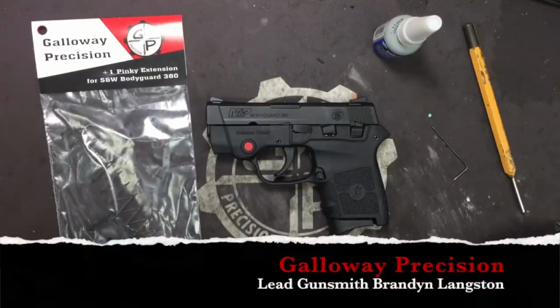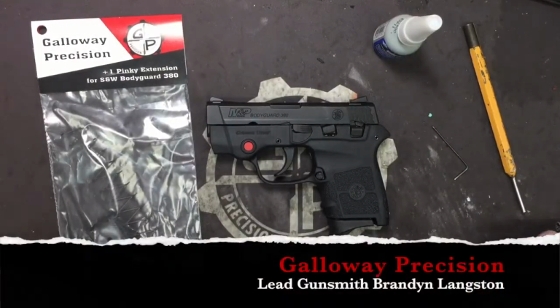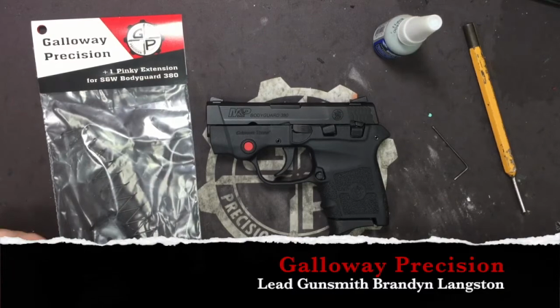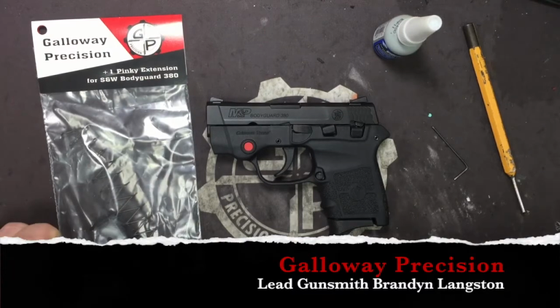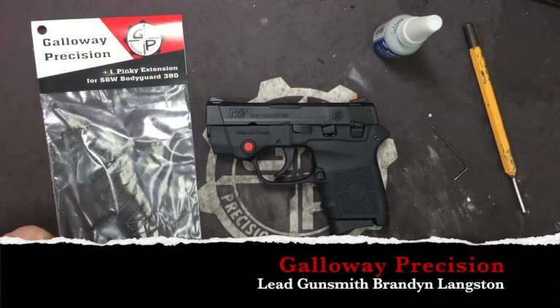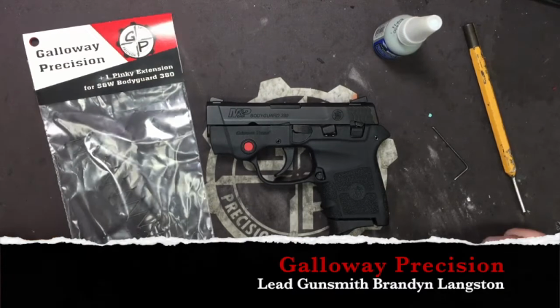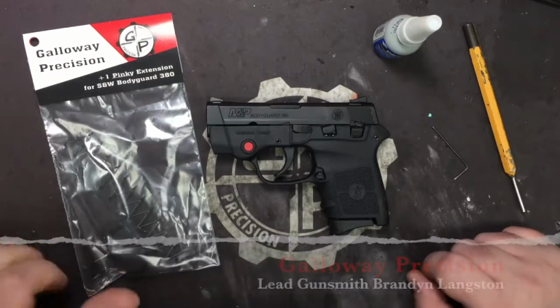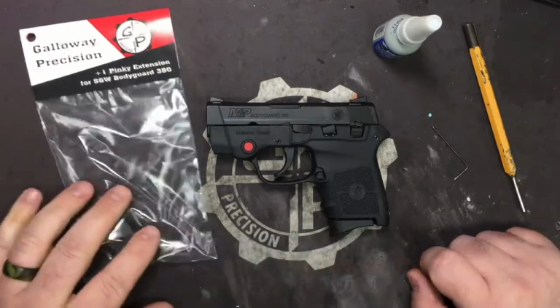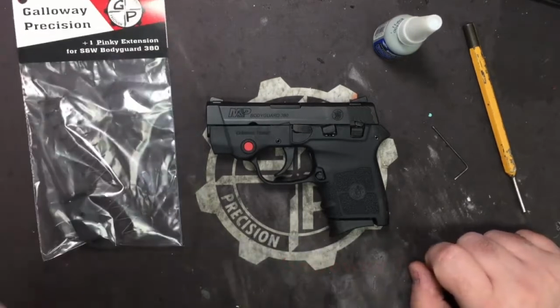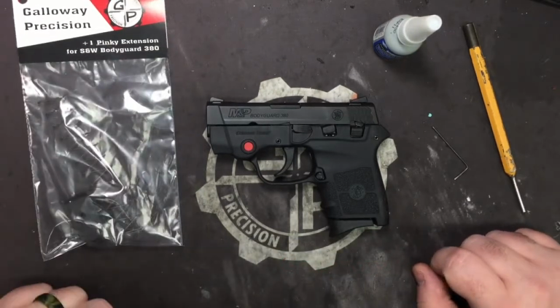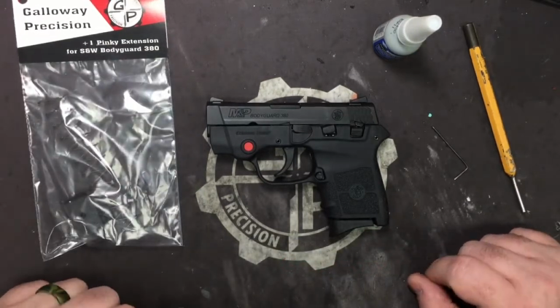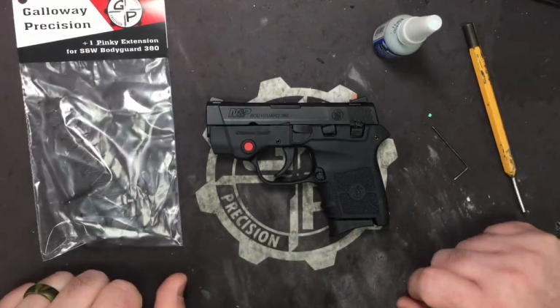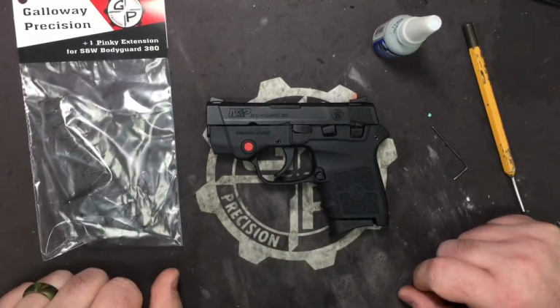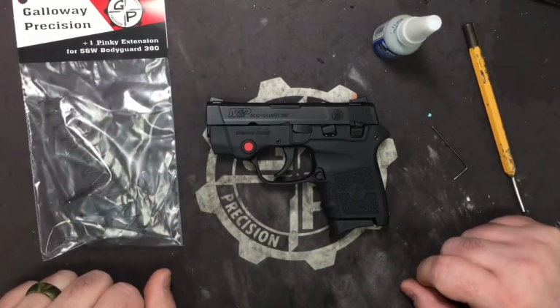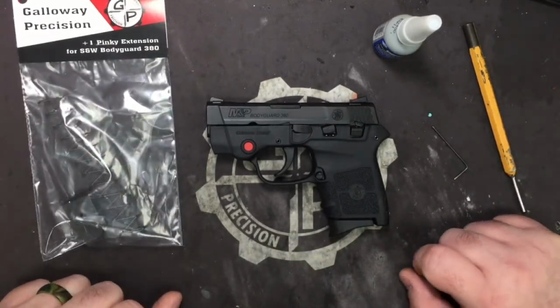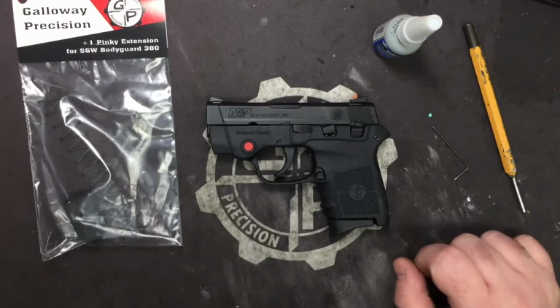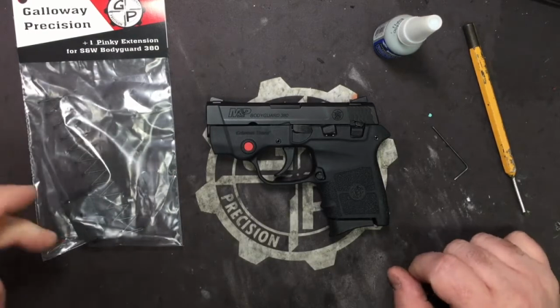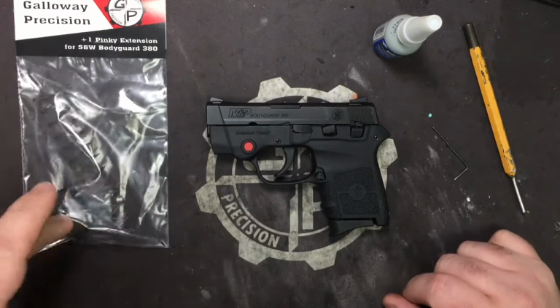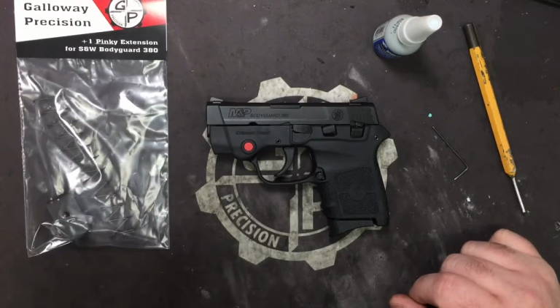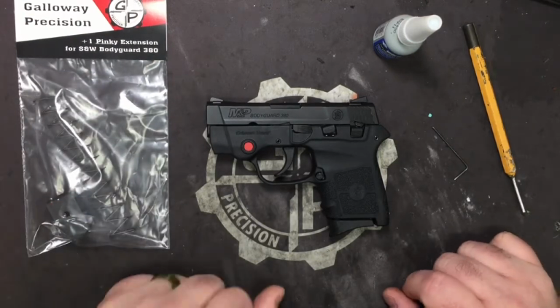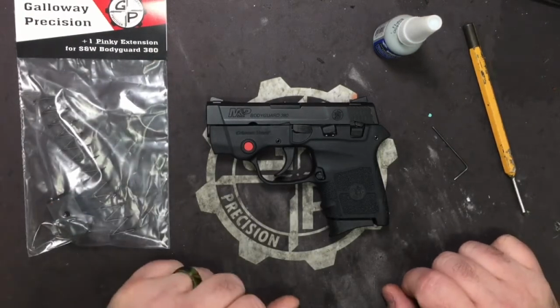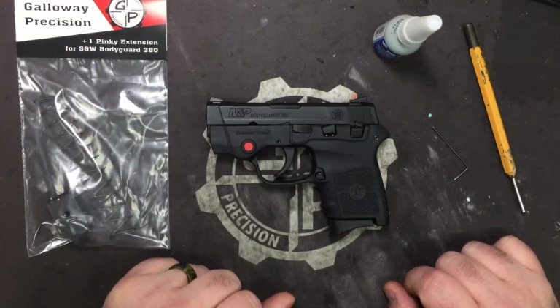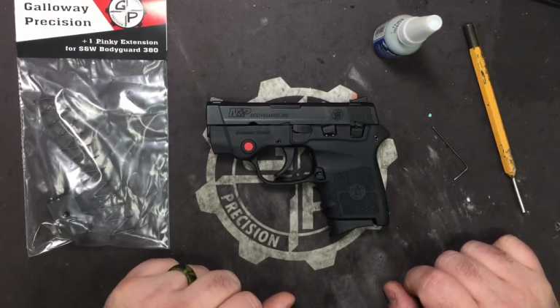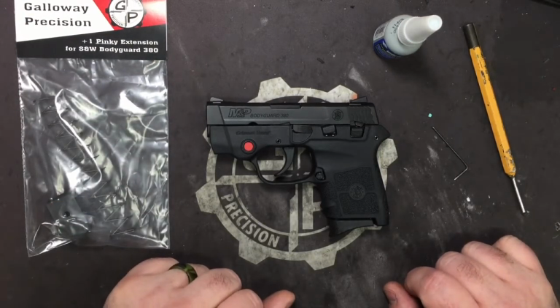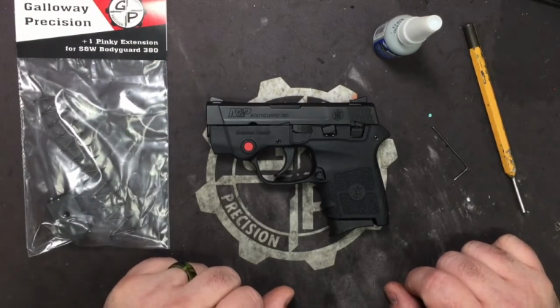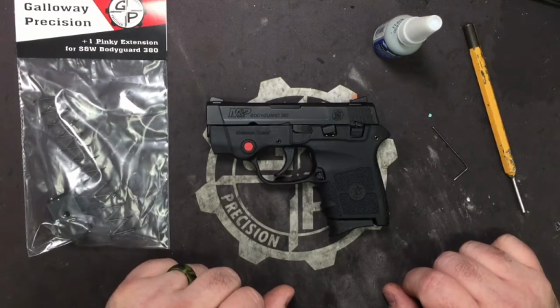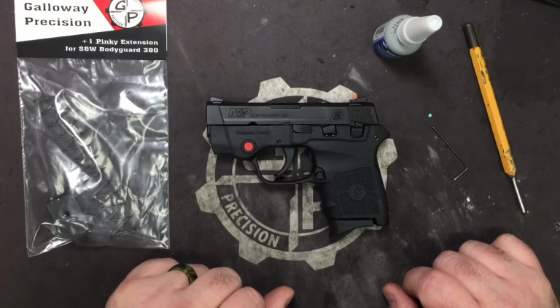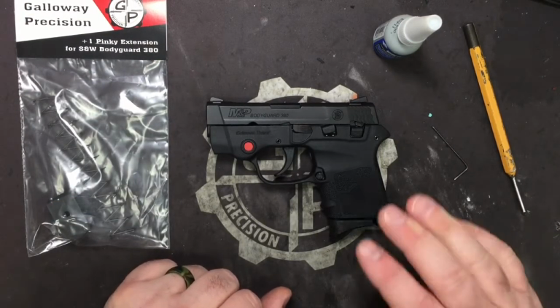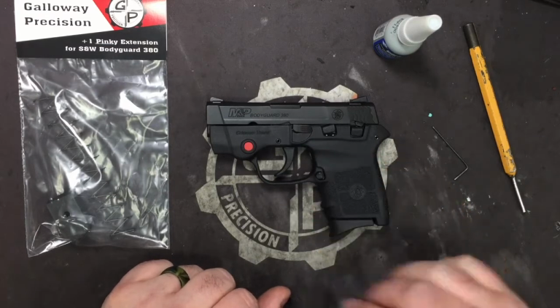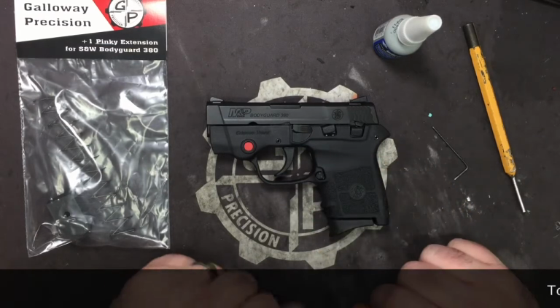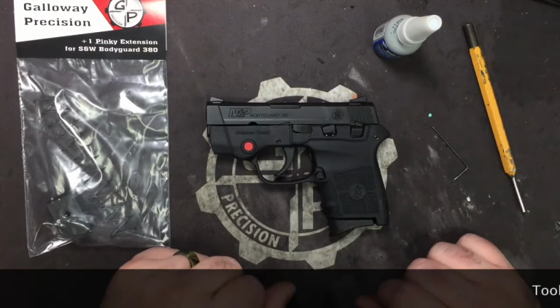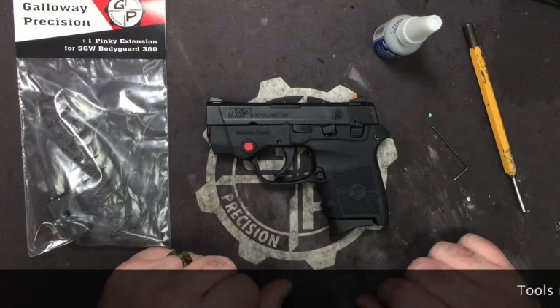Hey everyone, Brandon here with Galloway Precision. Today we are going to go over the installation of our redesigned and now 3D printed plus one extension for the Bodyguard 380 series pistols.